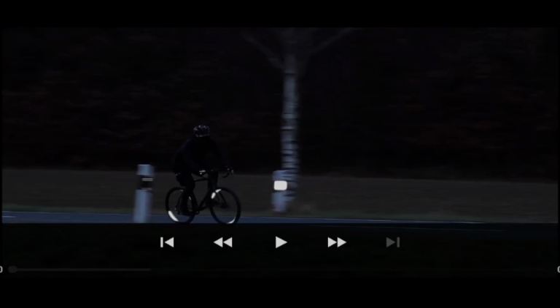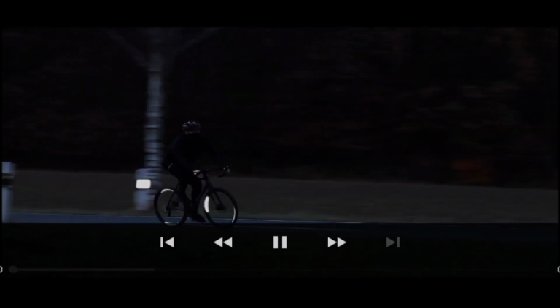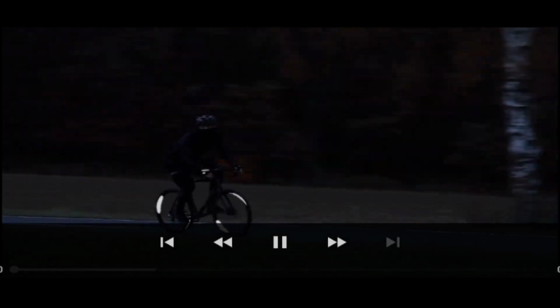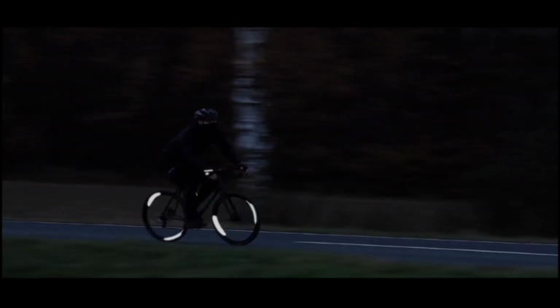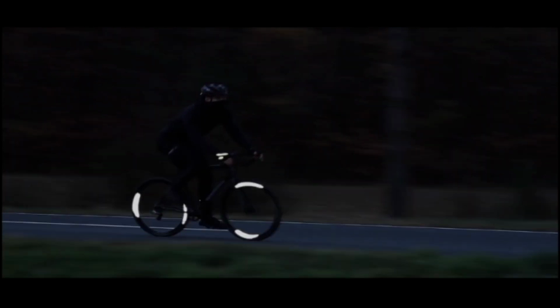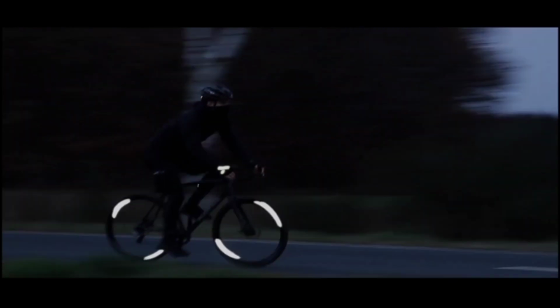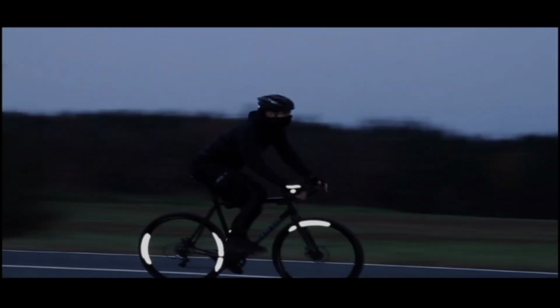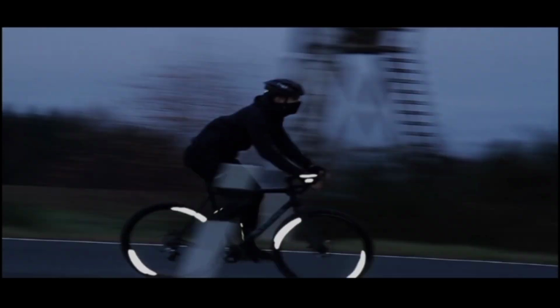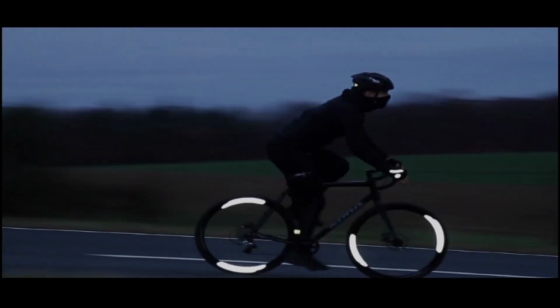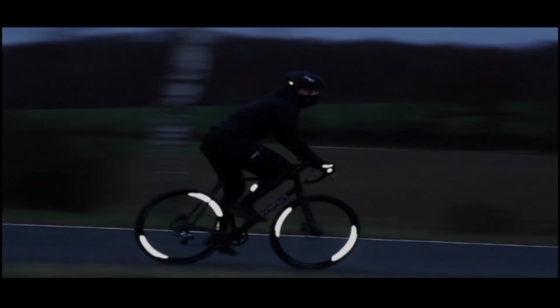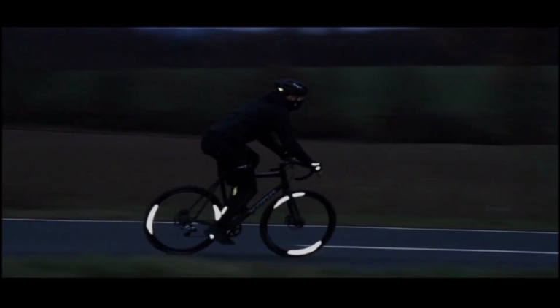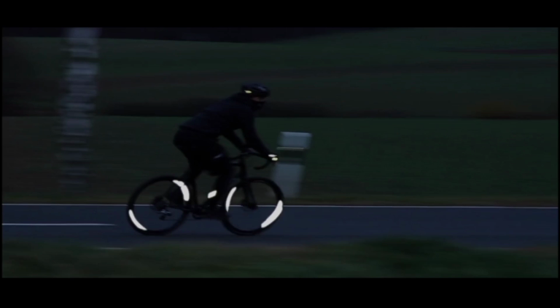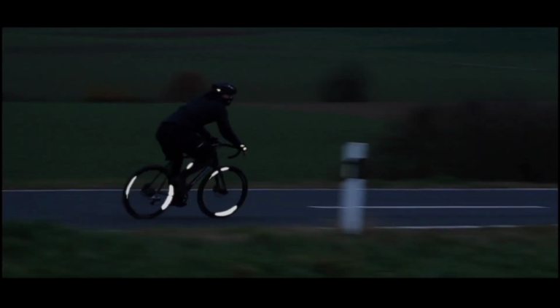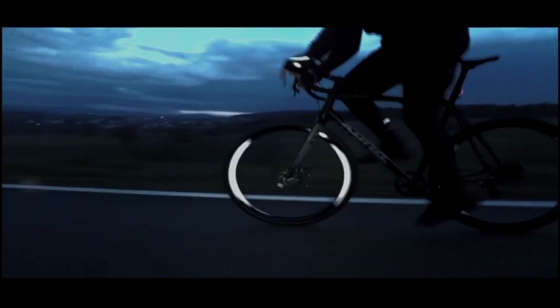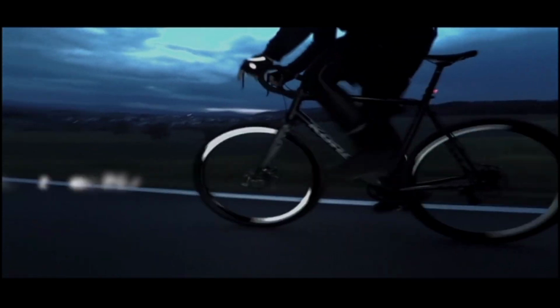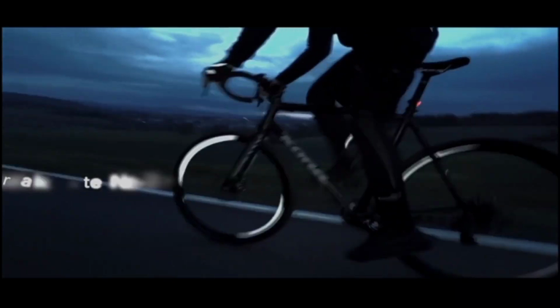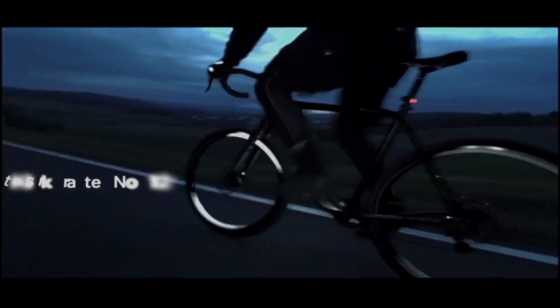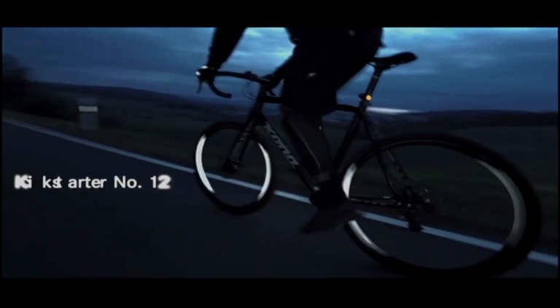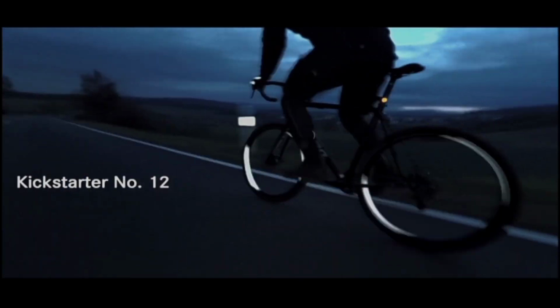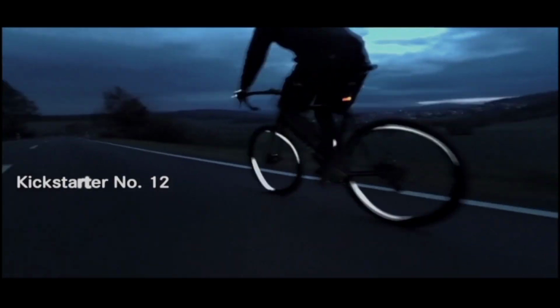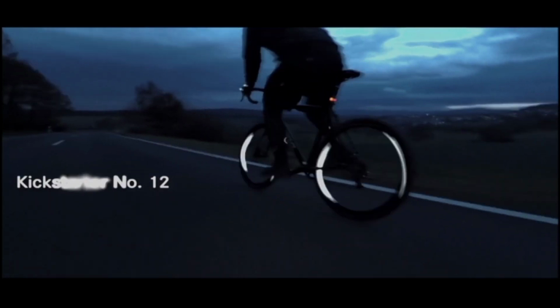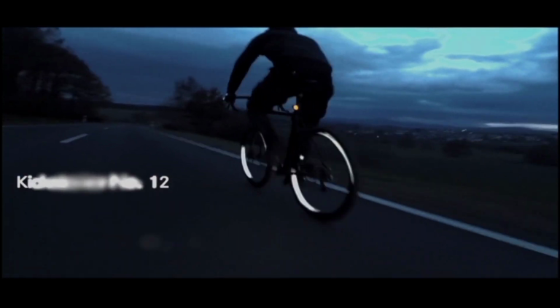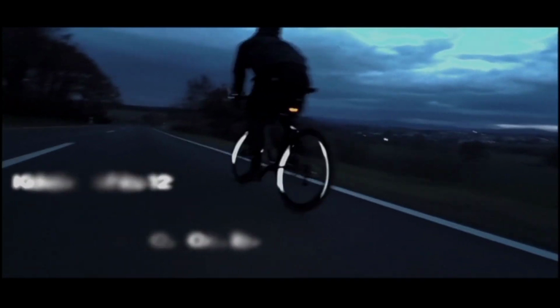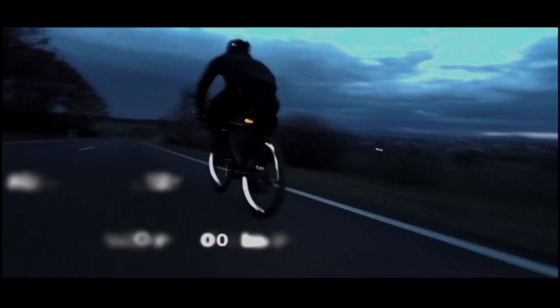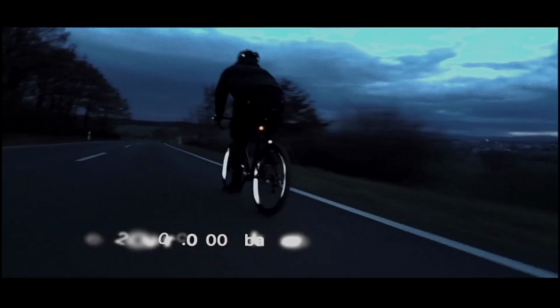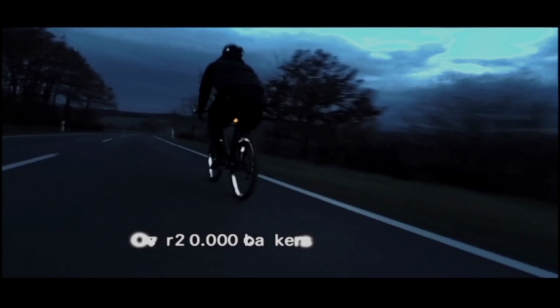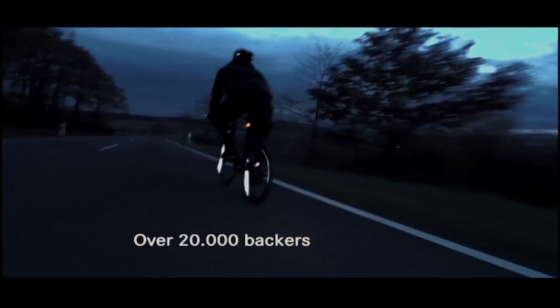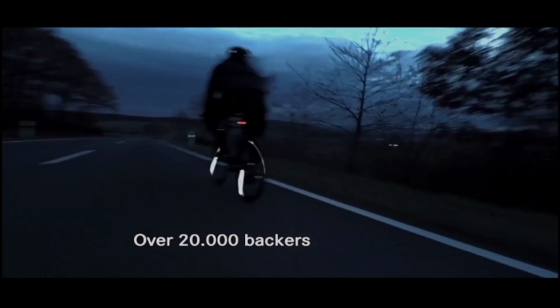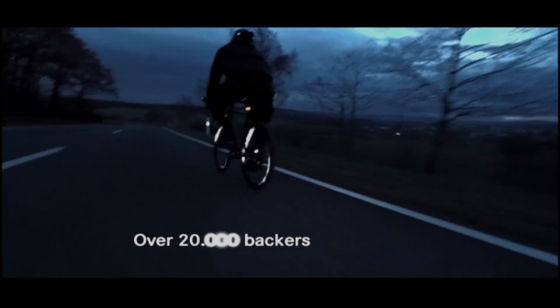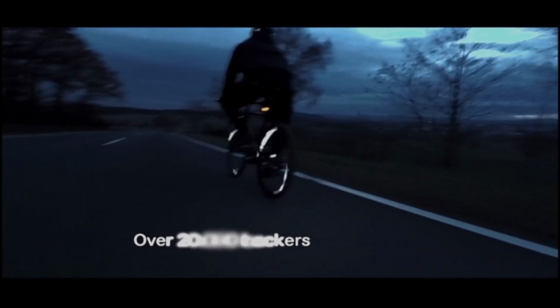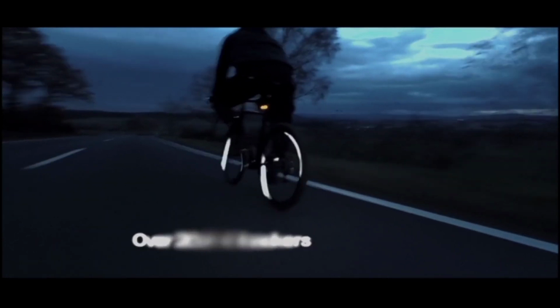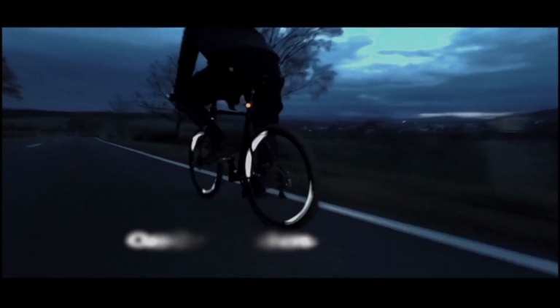Now it's time to present to you the new 360 Omni Wheel Reflector. Completely revised and made of brand new material. Even lighter, even more durable, and even better to mount.